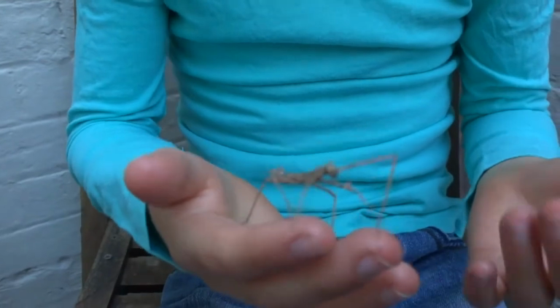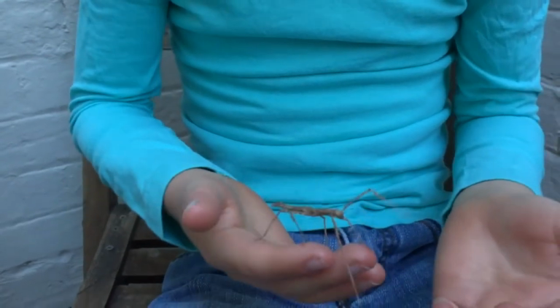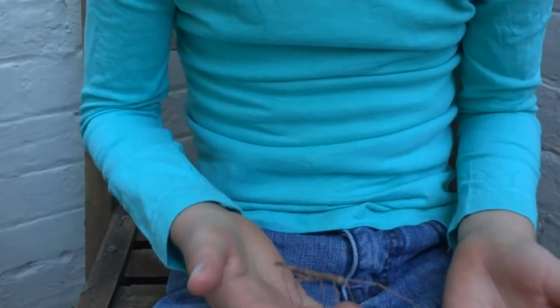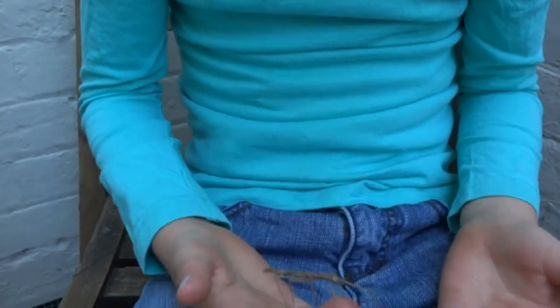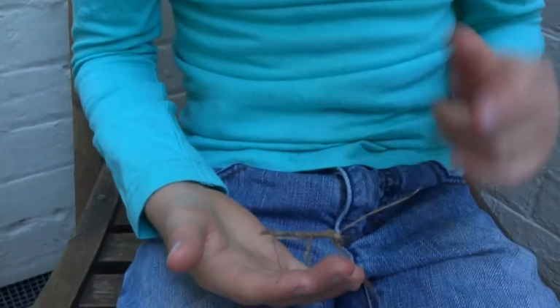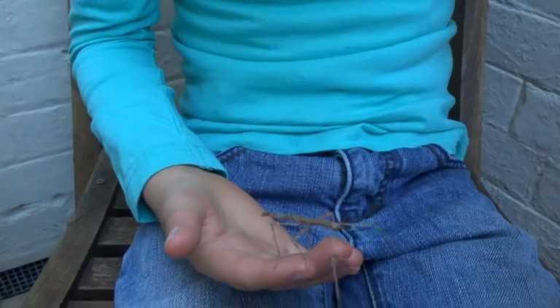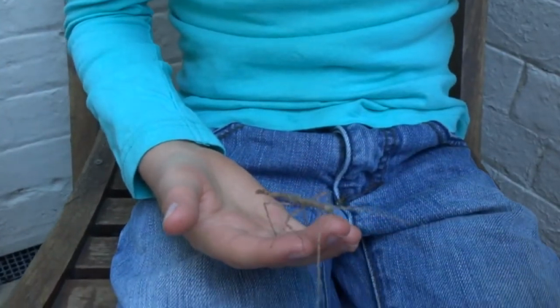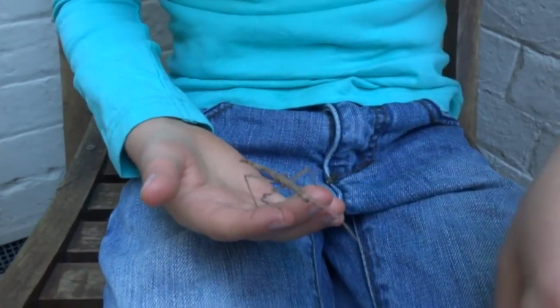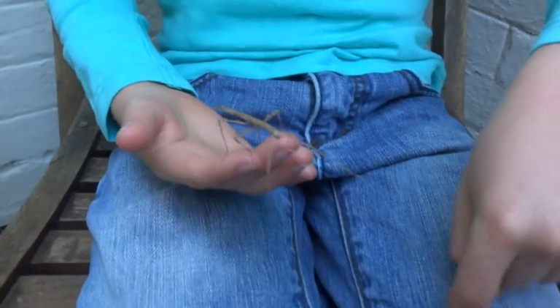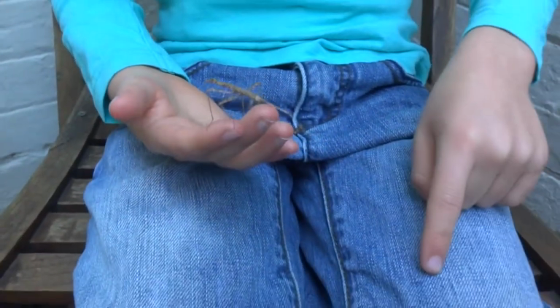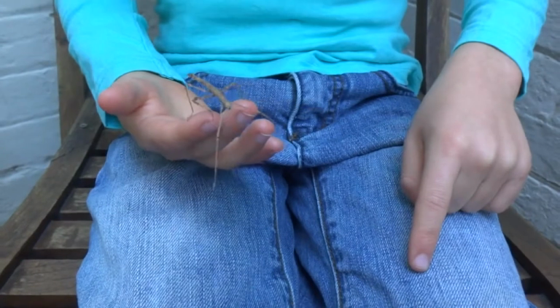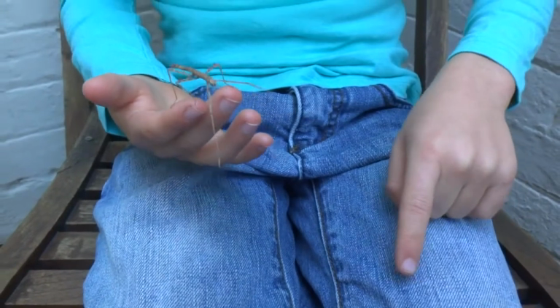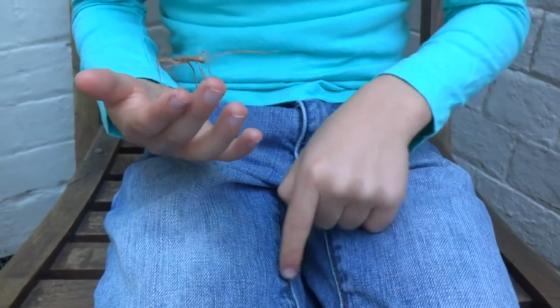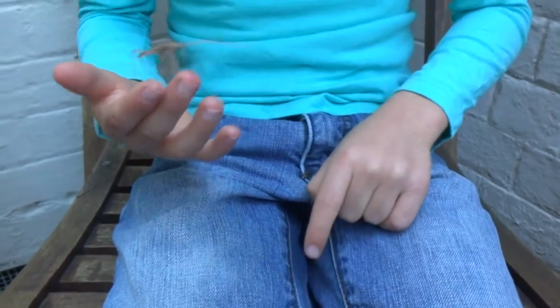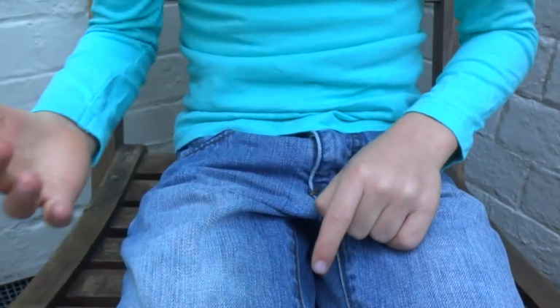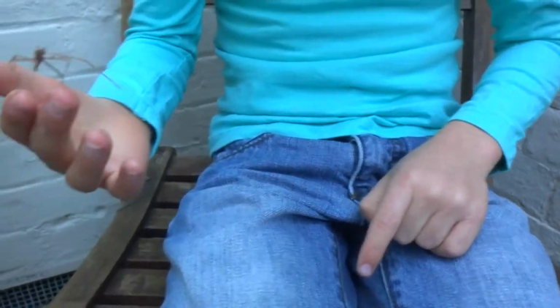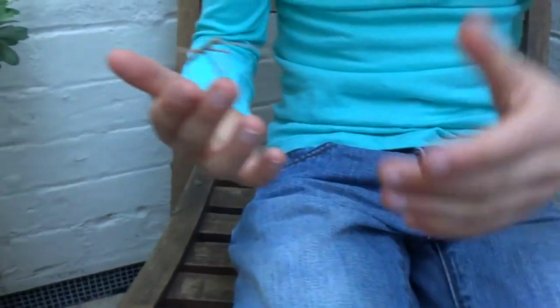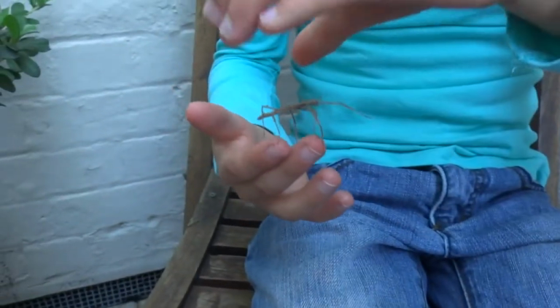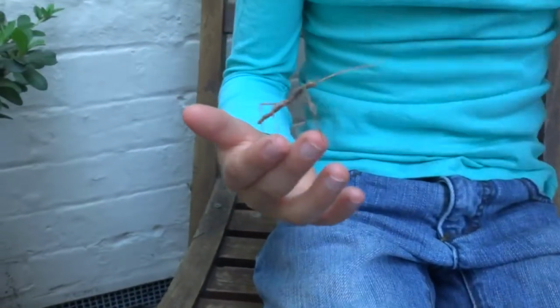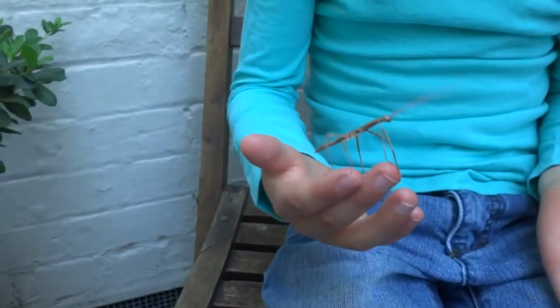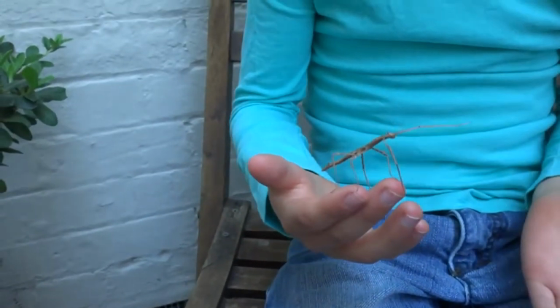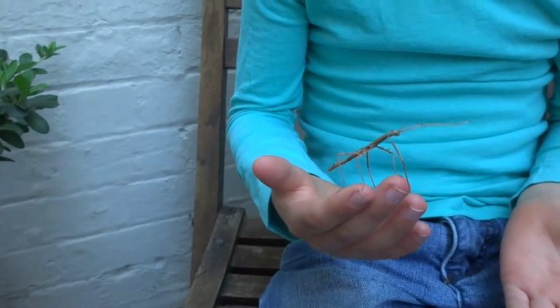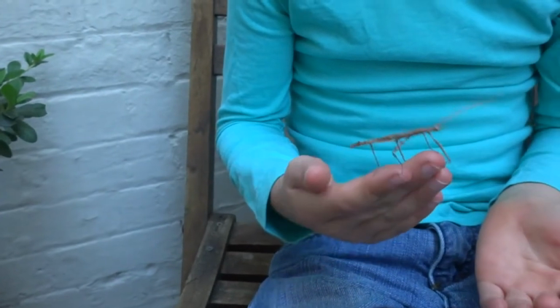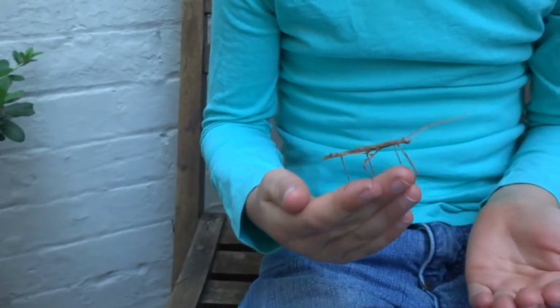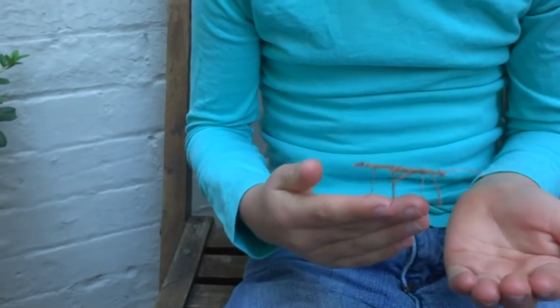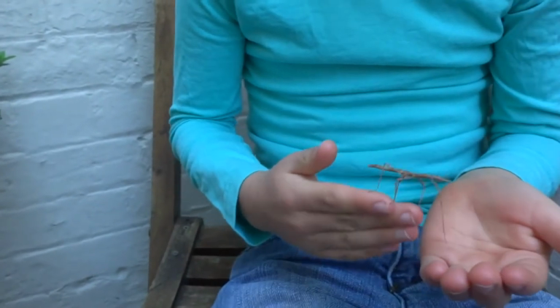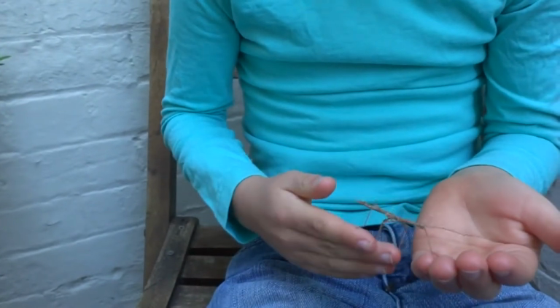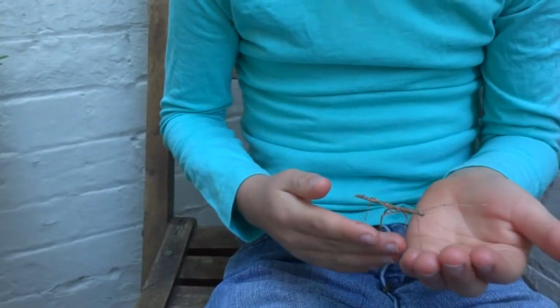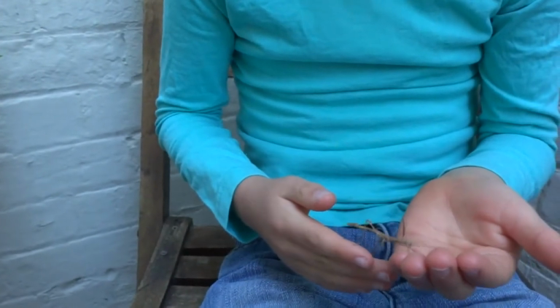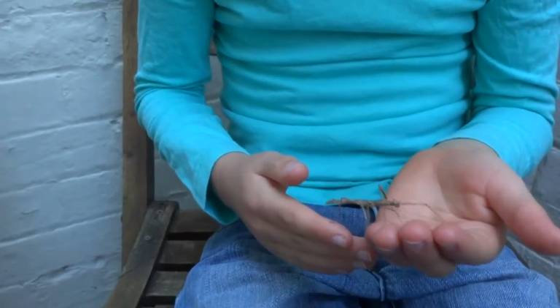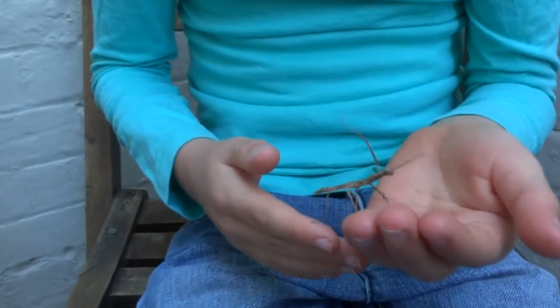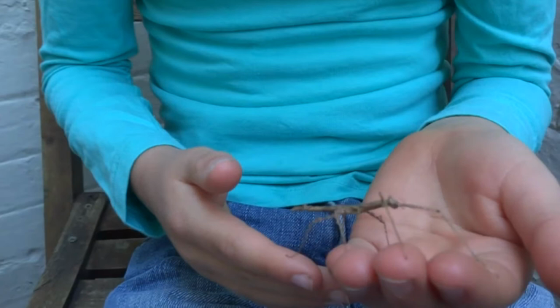They're not like most stick insects. They go to the ground — mostly during the day they're hiding under logs and stuff like that, but at night time they go up to the trees.